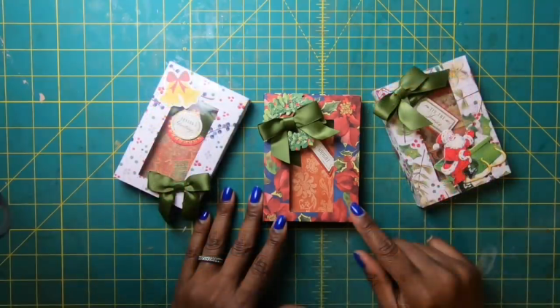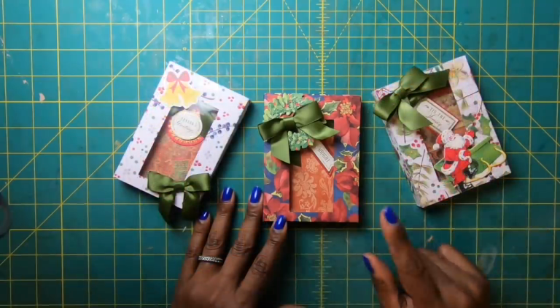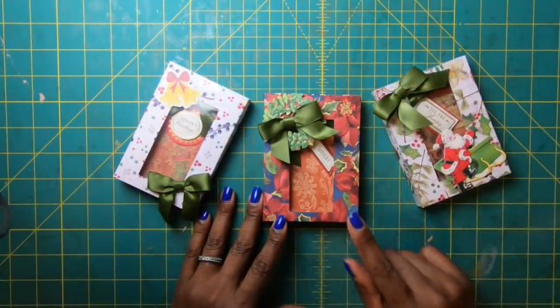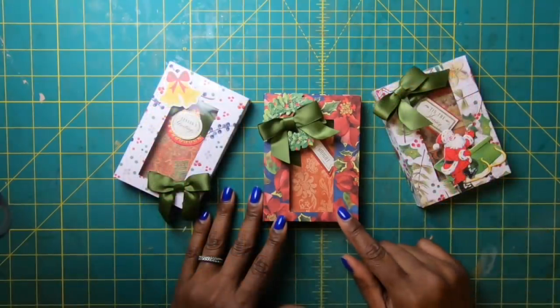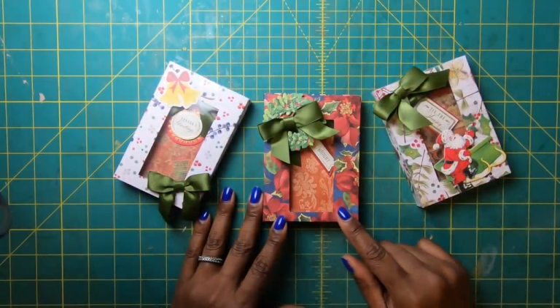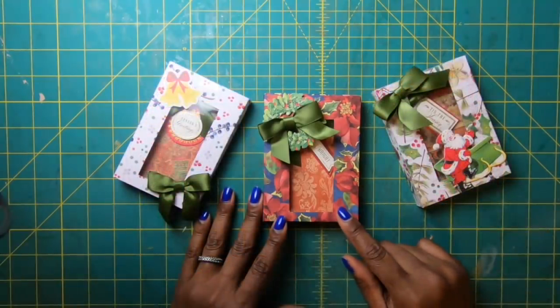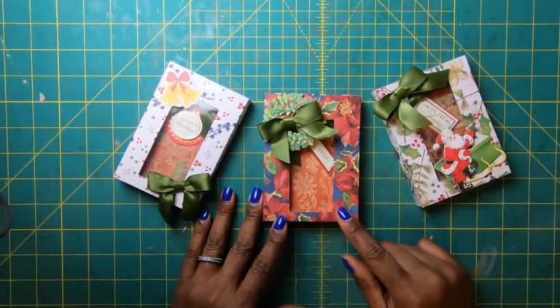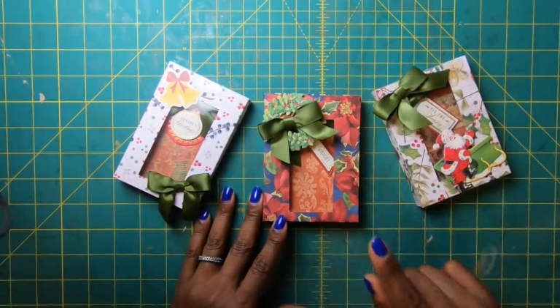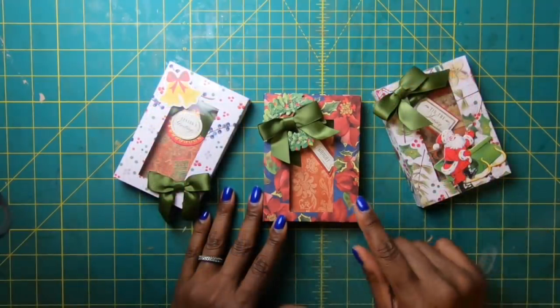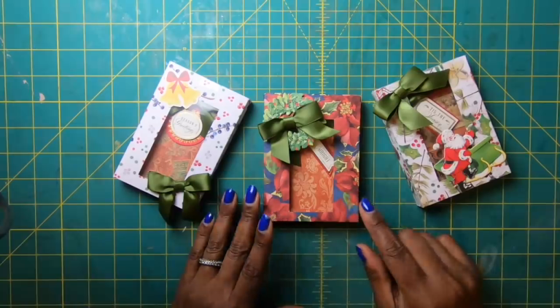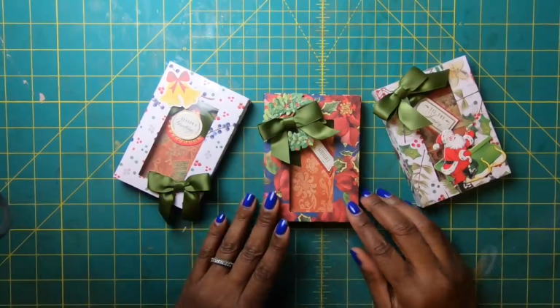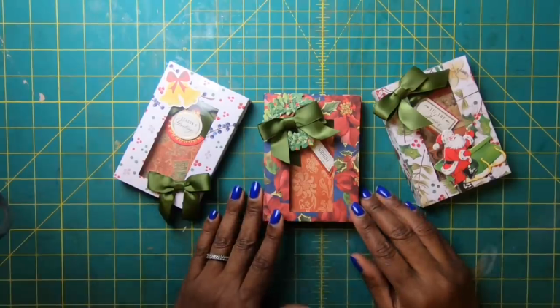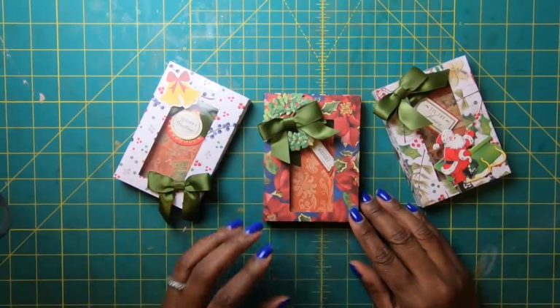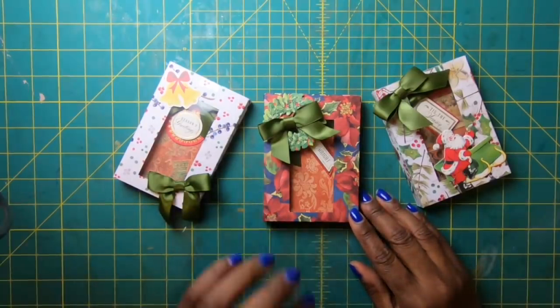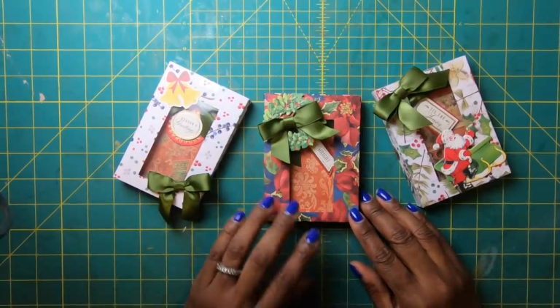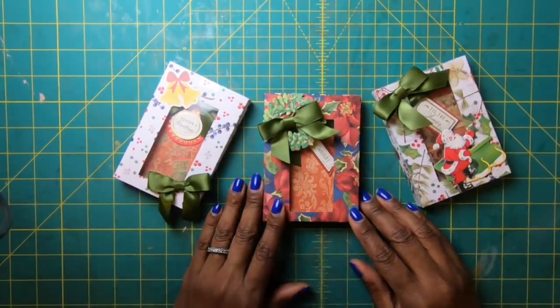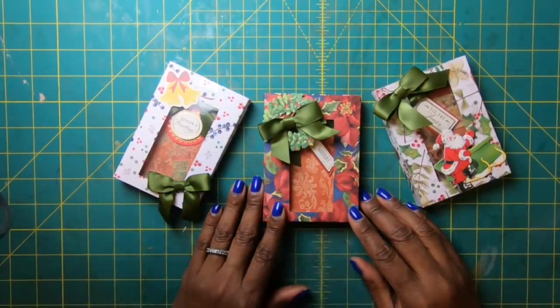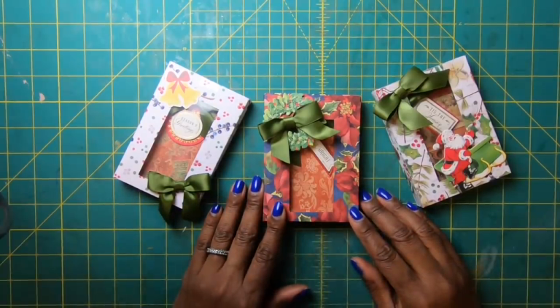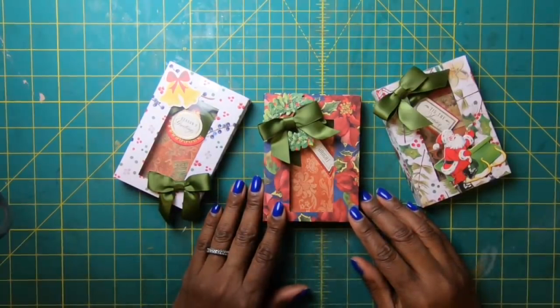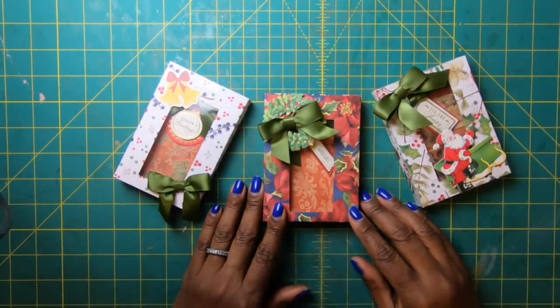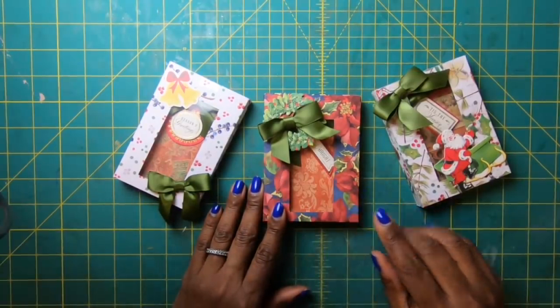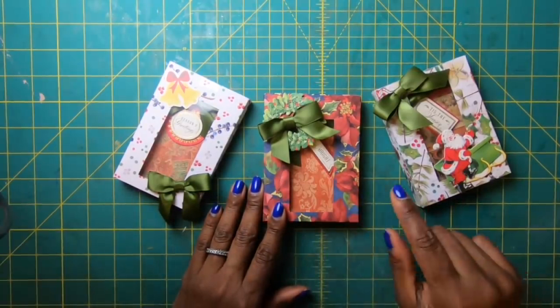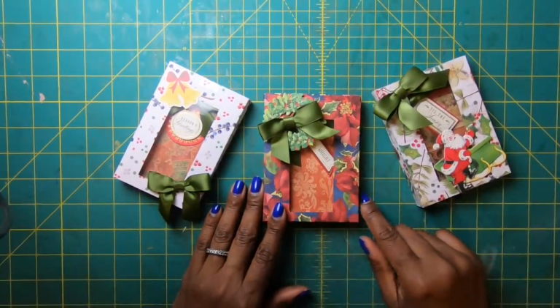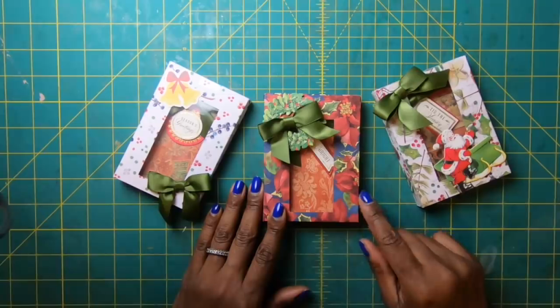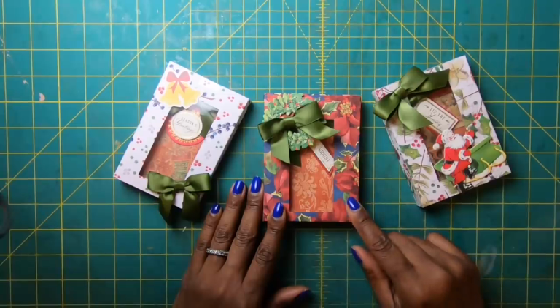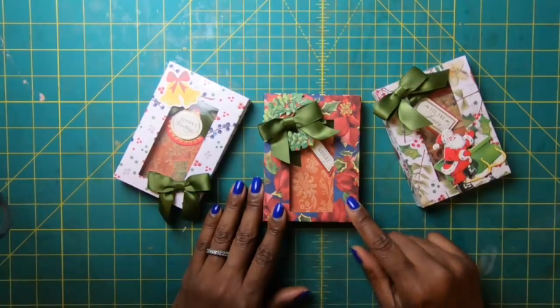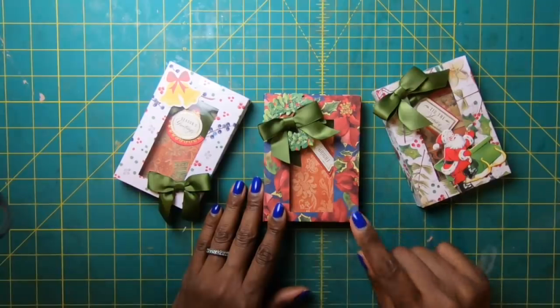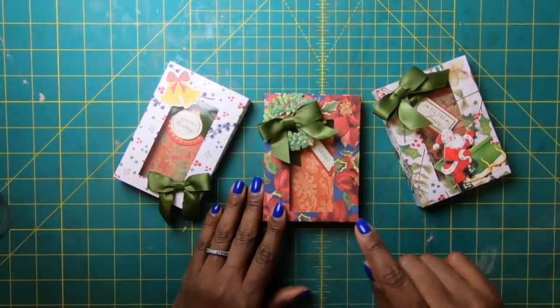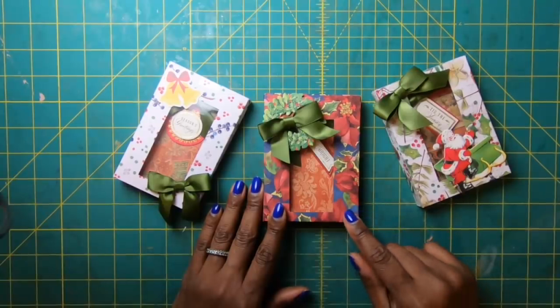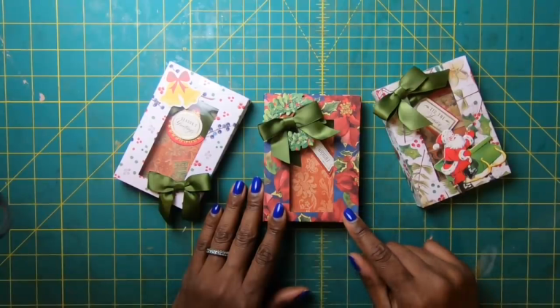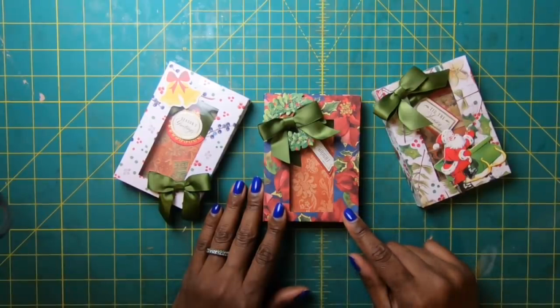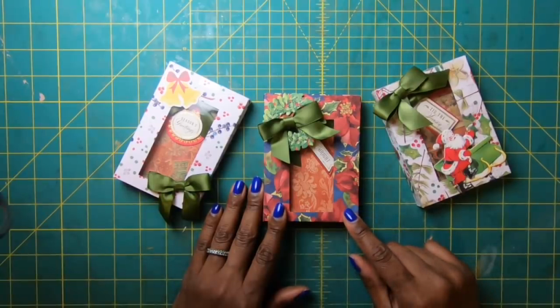I hope you've liked this video. If you're not a subscriber to my channel, I'd love to have you join my online crafting family. You guys have a great day, happy crafting, and we'll chat later — bye!